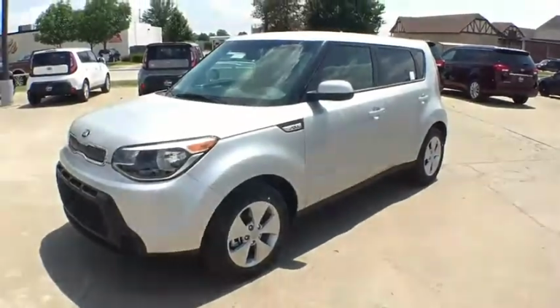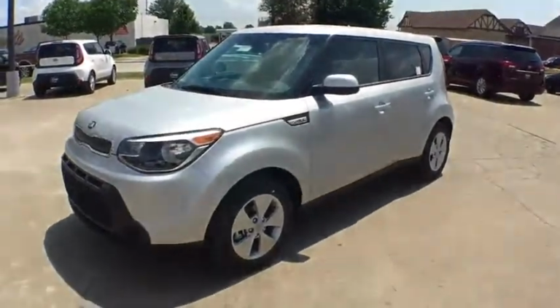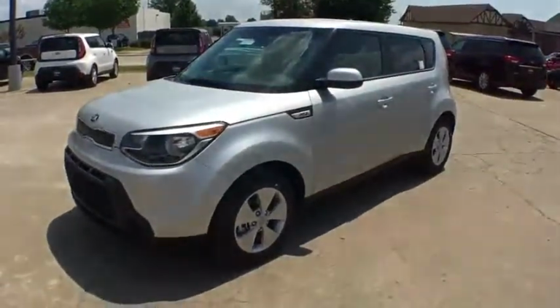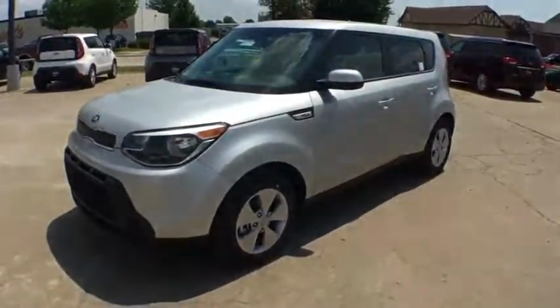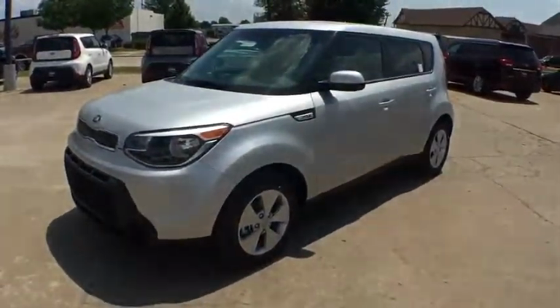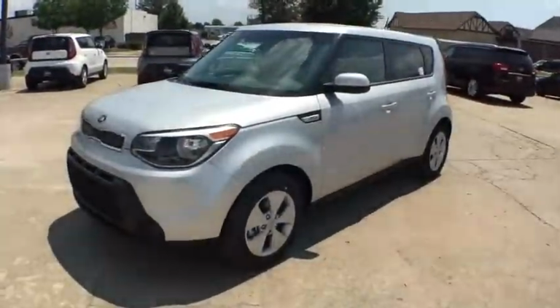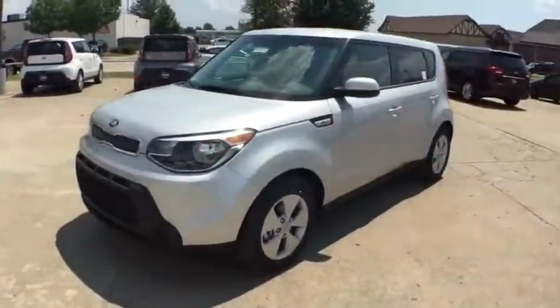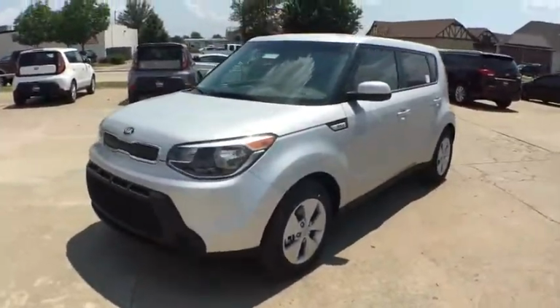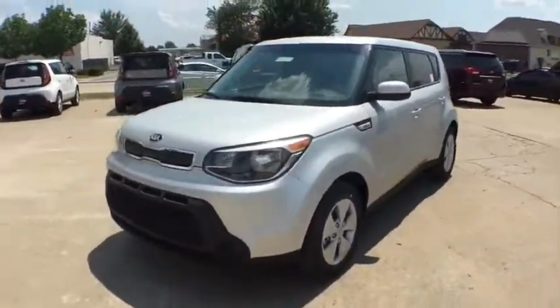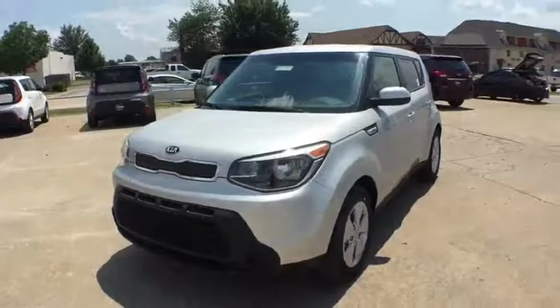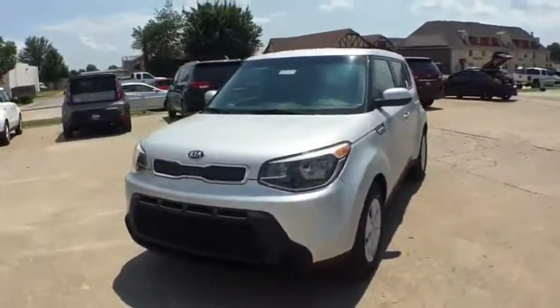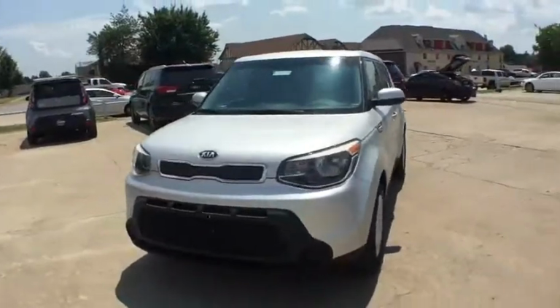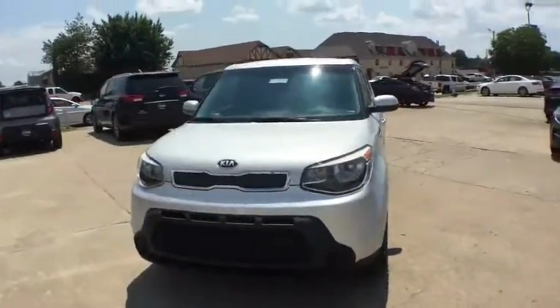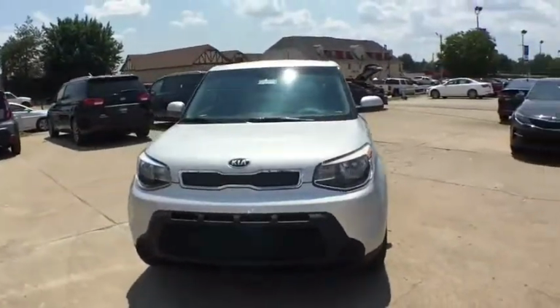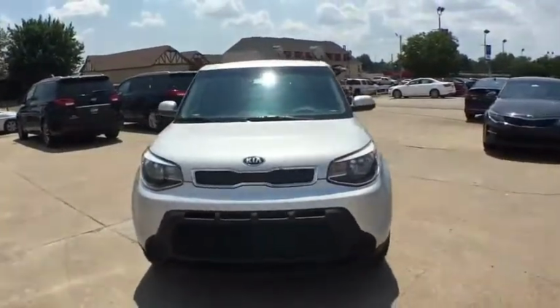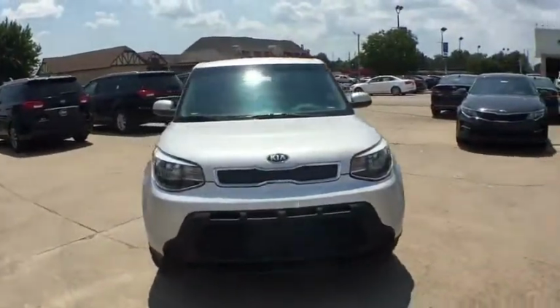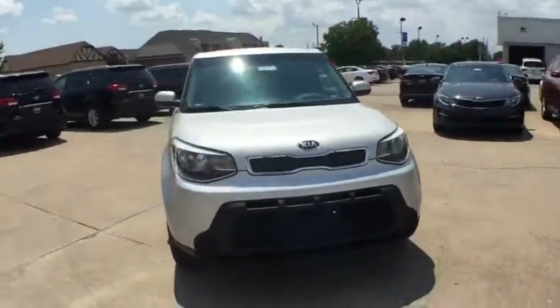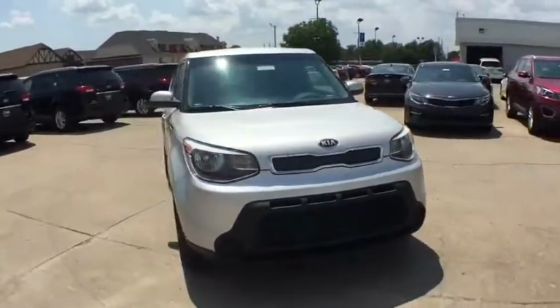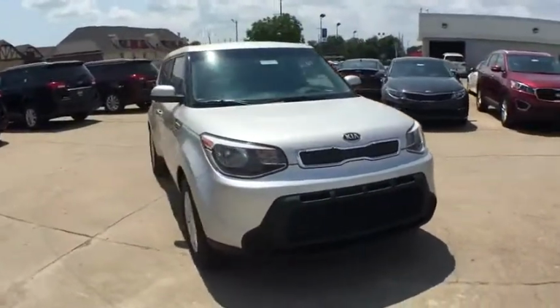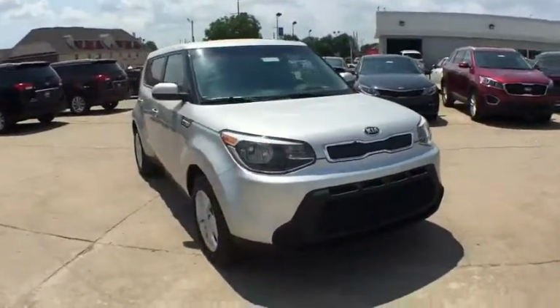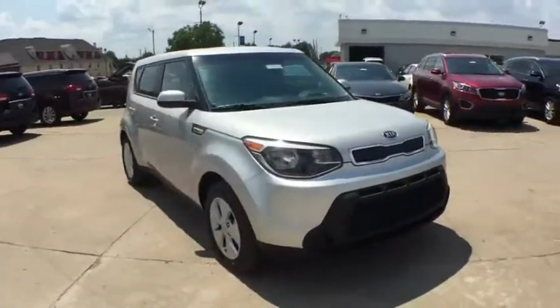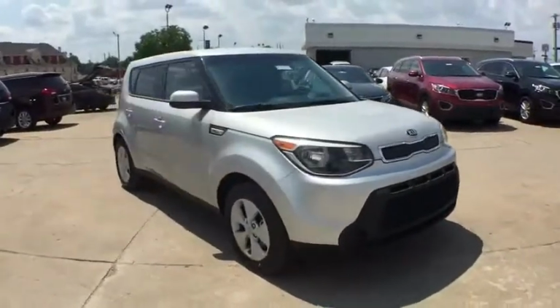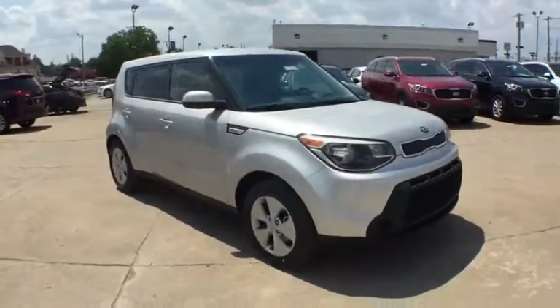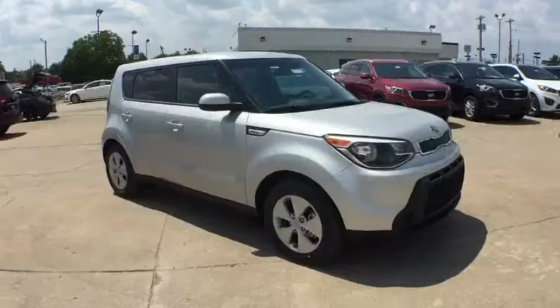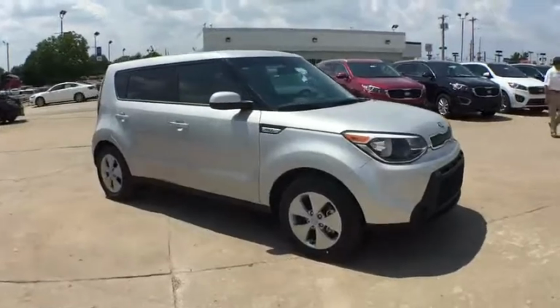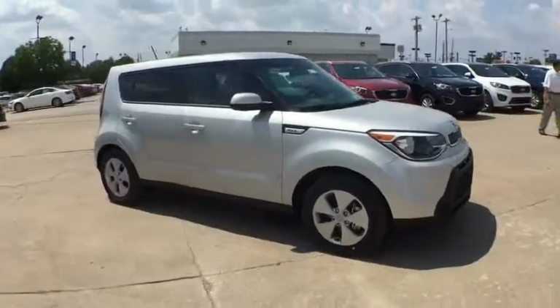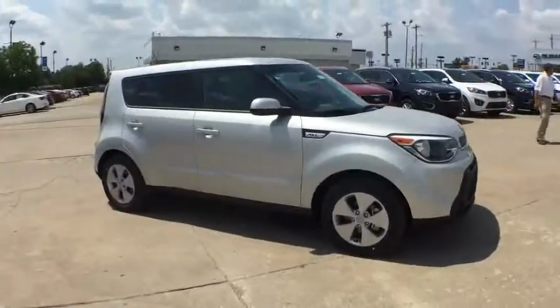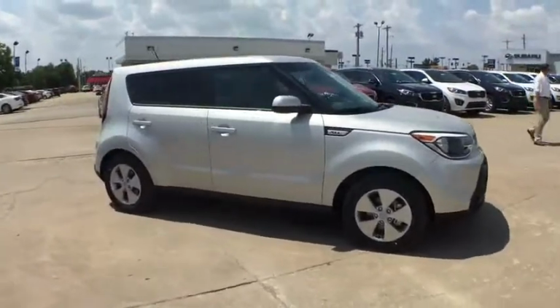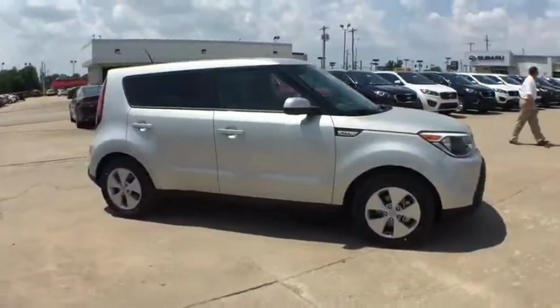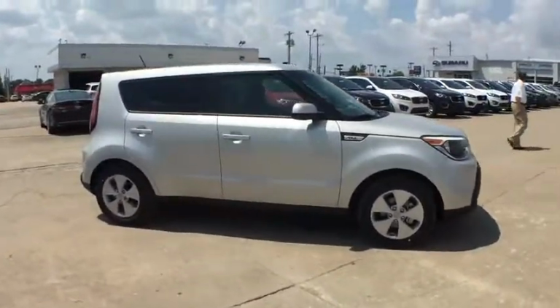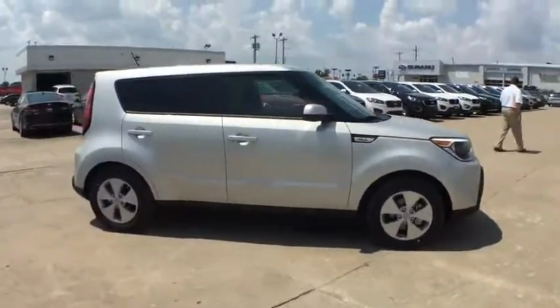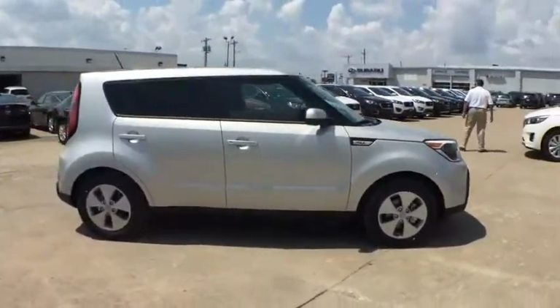The 2016 Kia Soul. The Soul is quick and ready with its innovative, catchy style, a sharp, roomy, and well-fitted cabin, and a comprehensive list of safety and fun features.